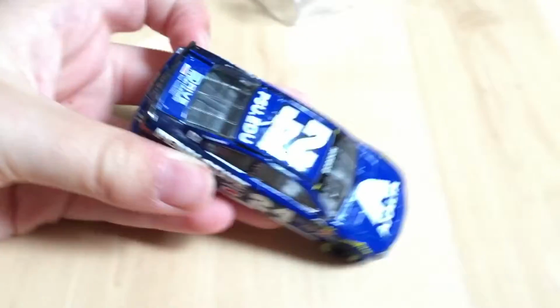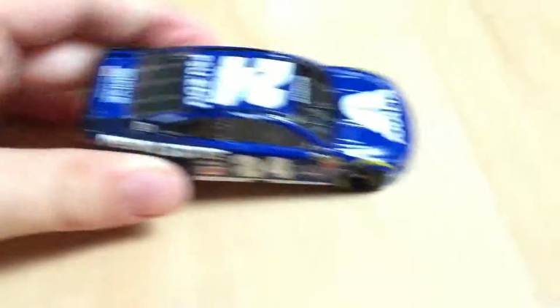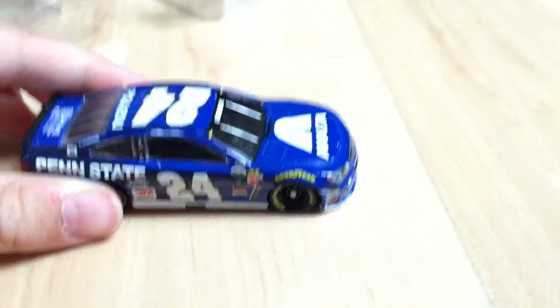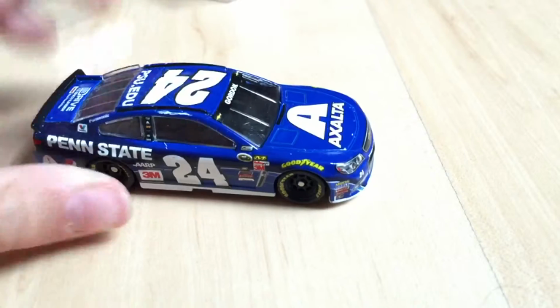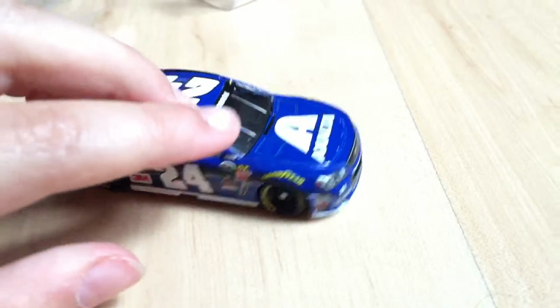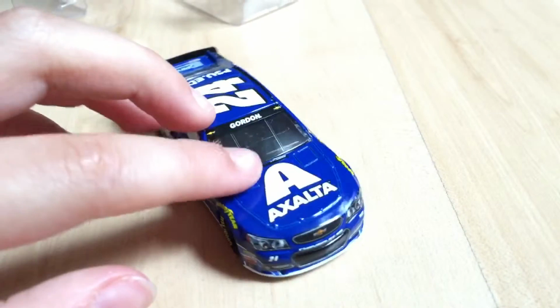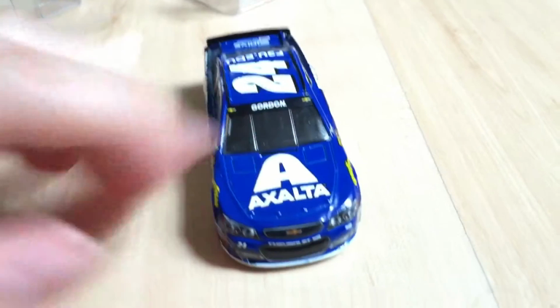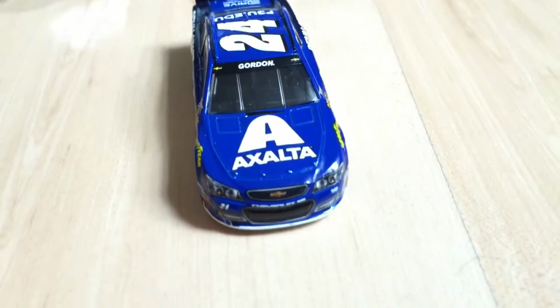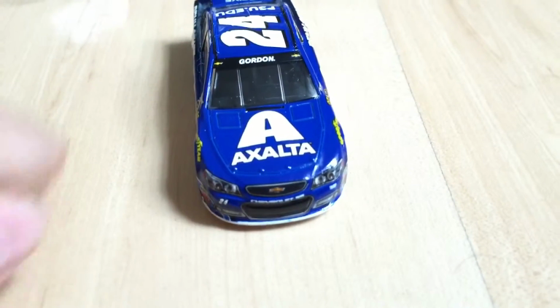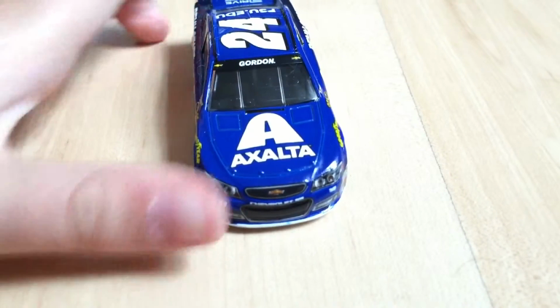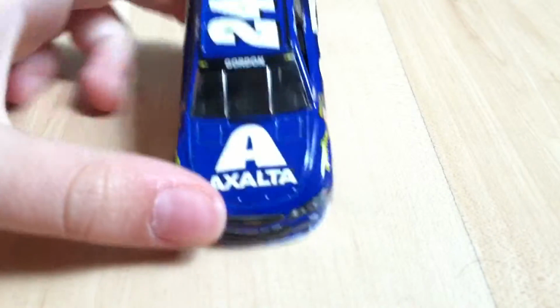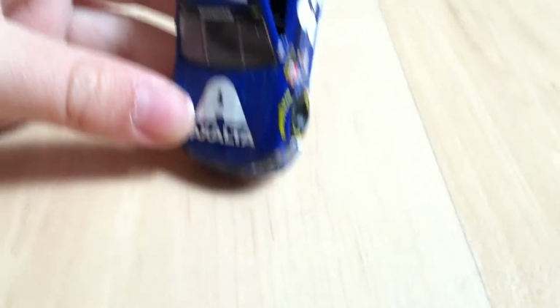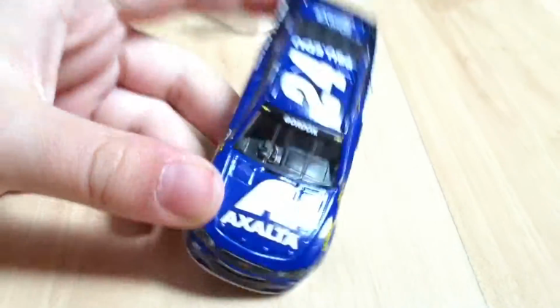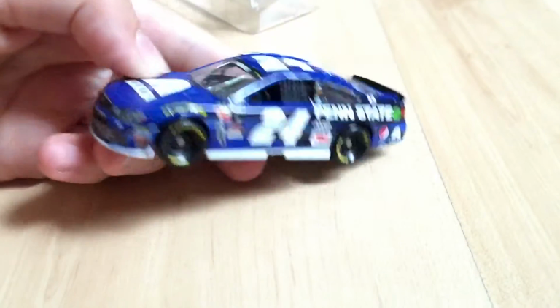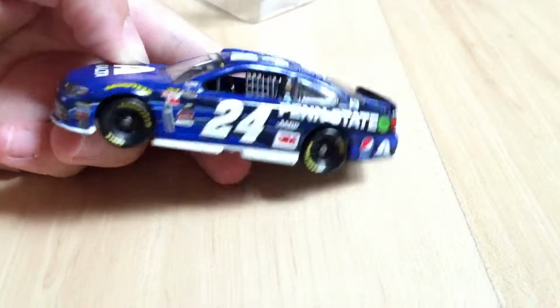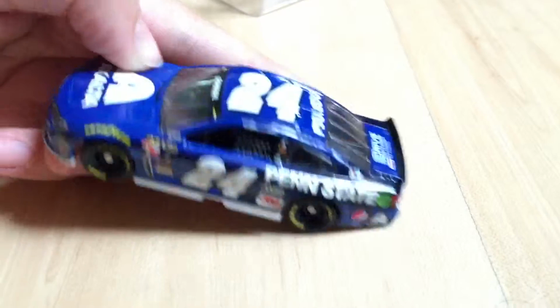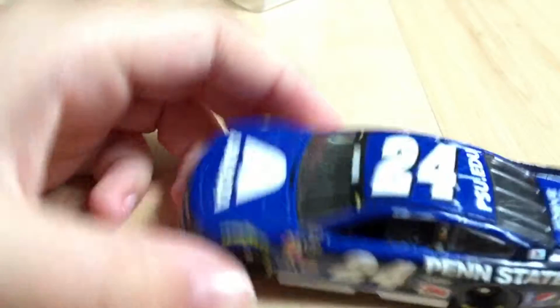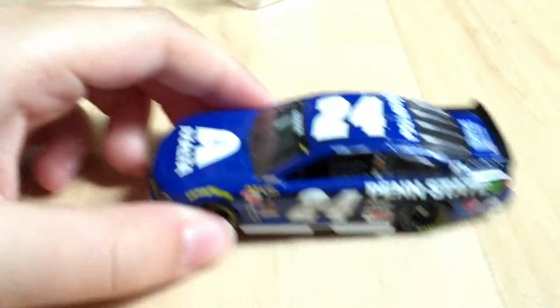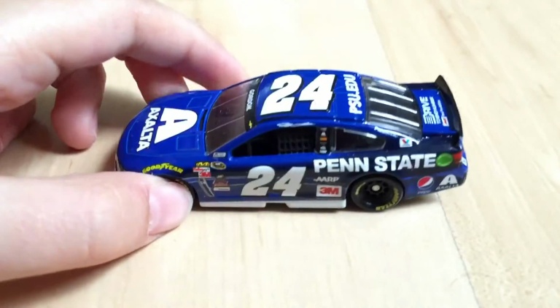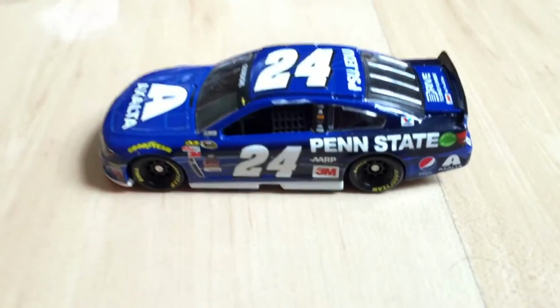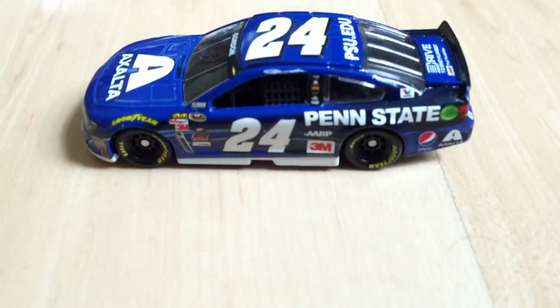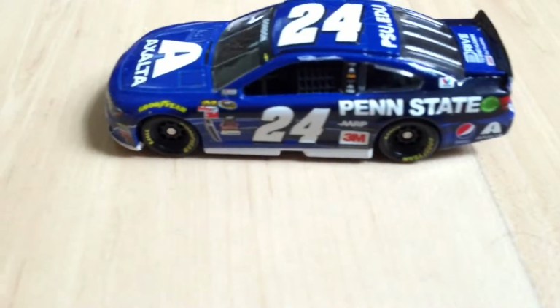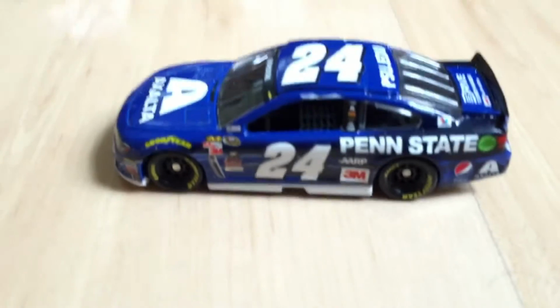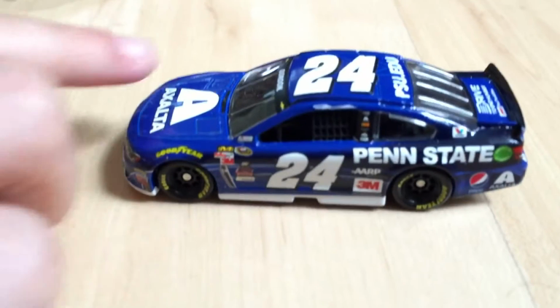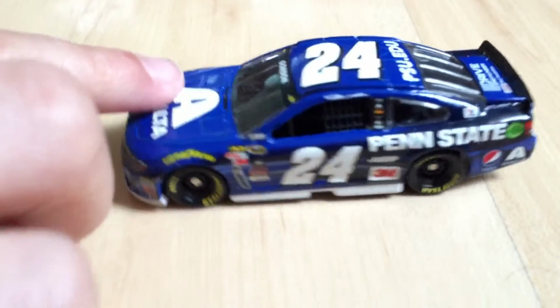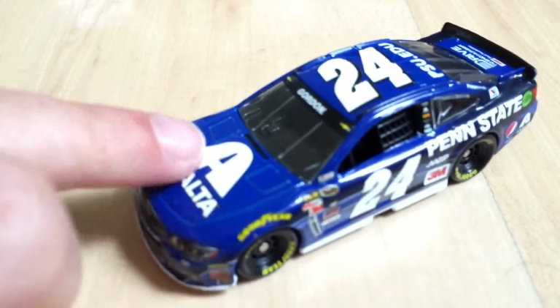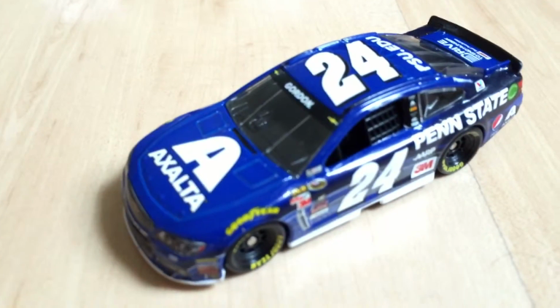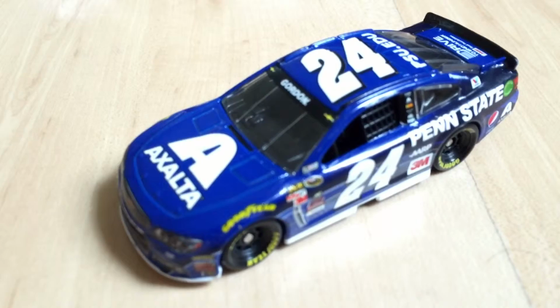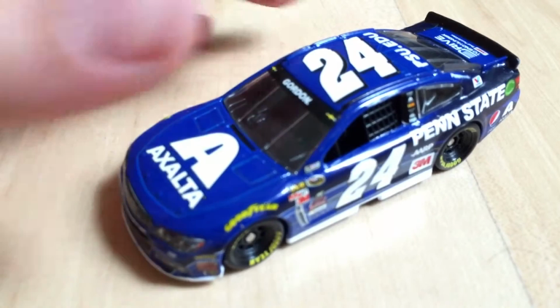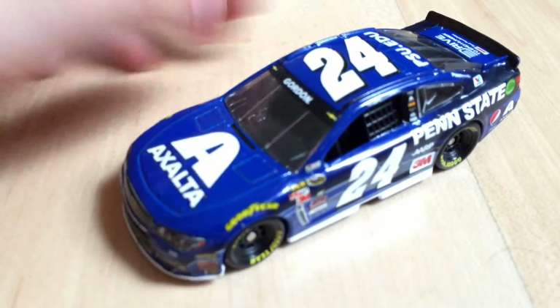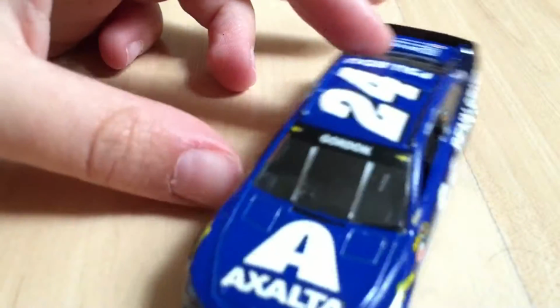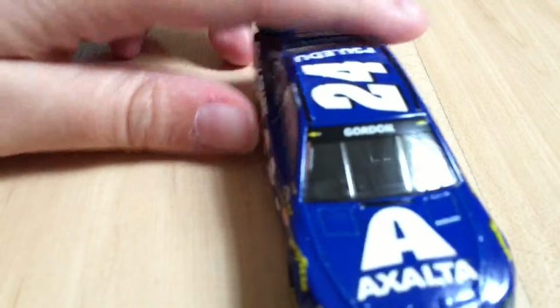If you didn't know, Jeff Gordon is my favorite race car driver. Nice paint scheme. It looks better in person than on camera — it looks kind of purplish-blue in person, kind of like a Panasonic.